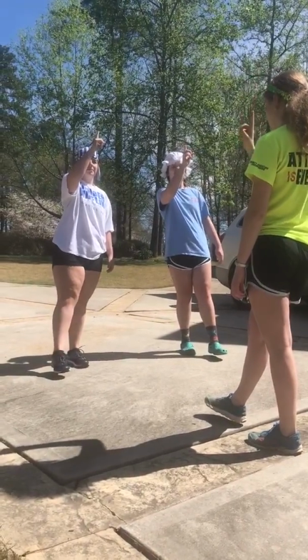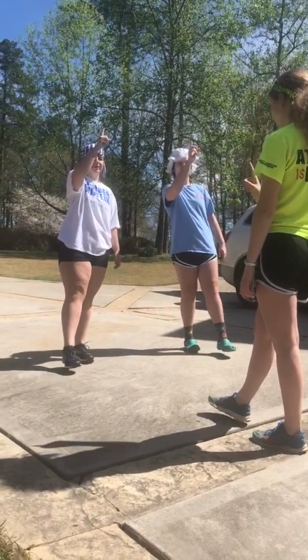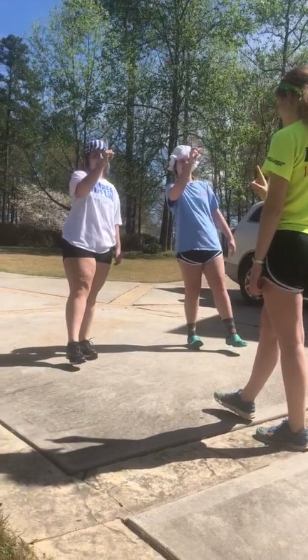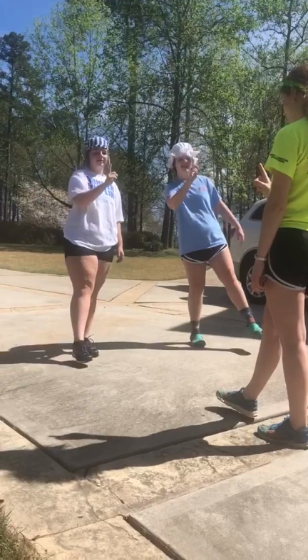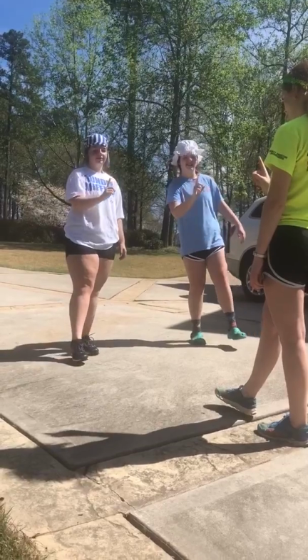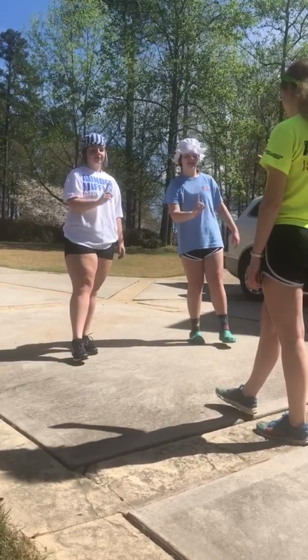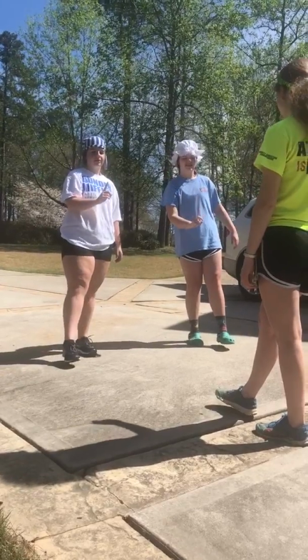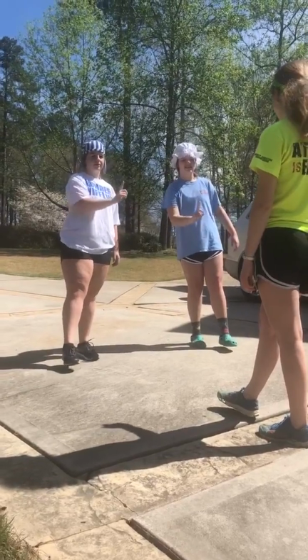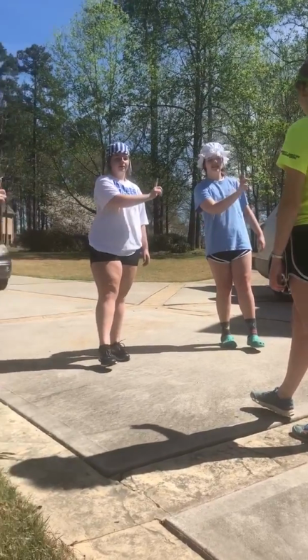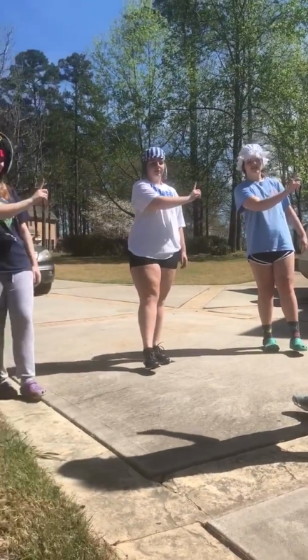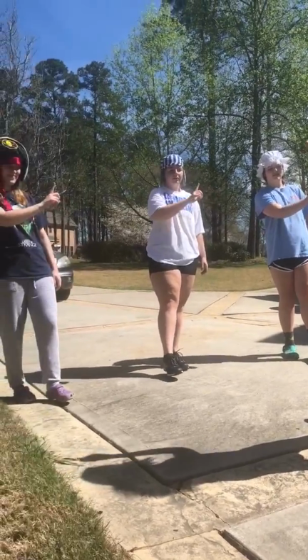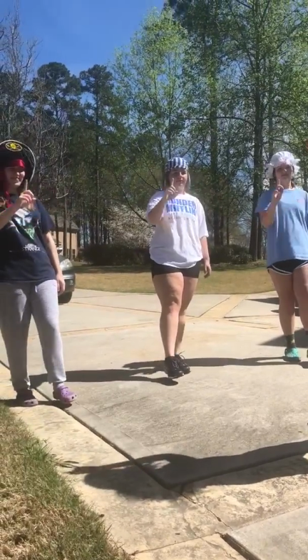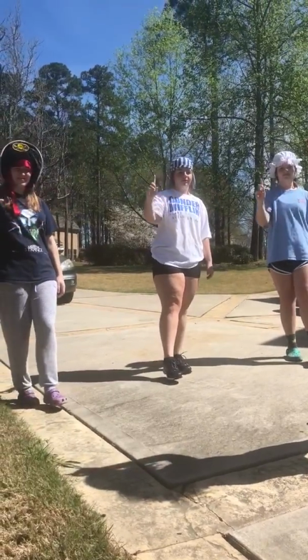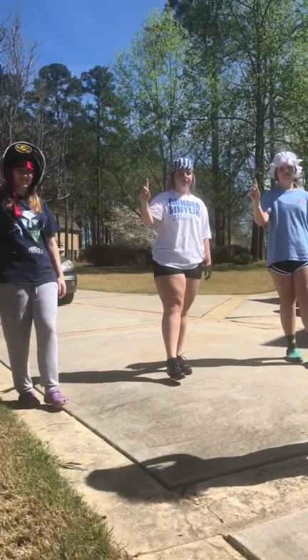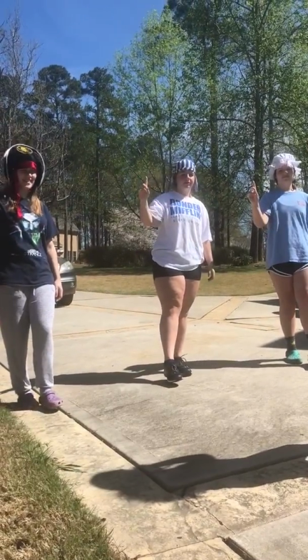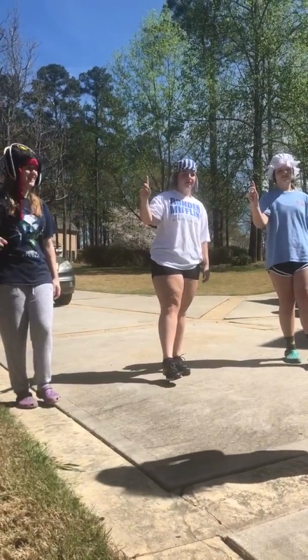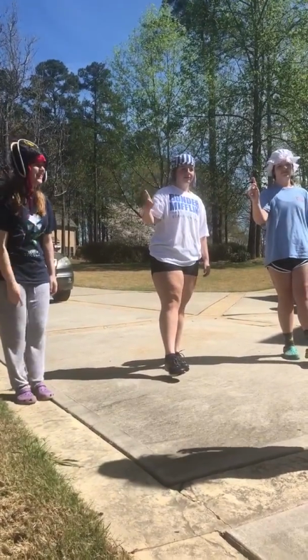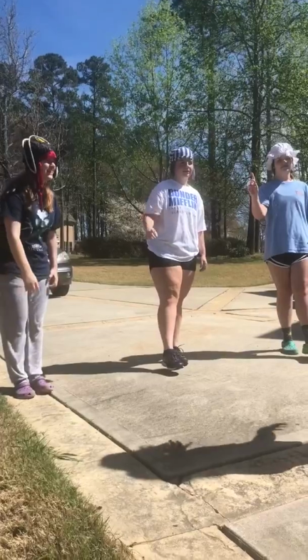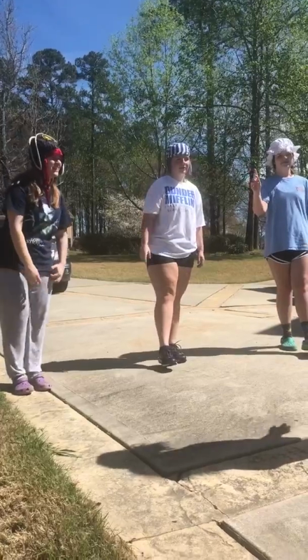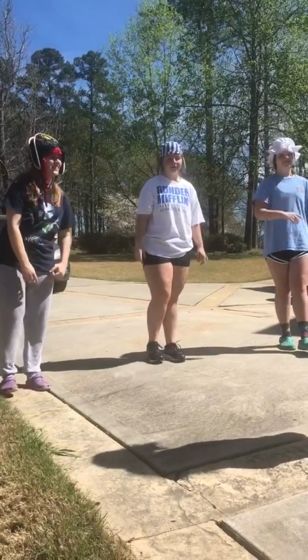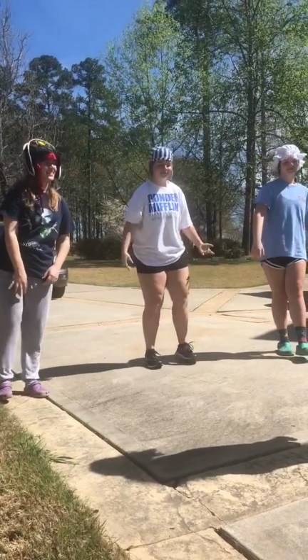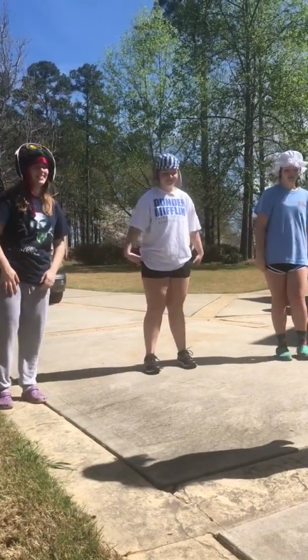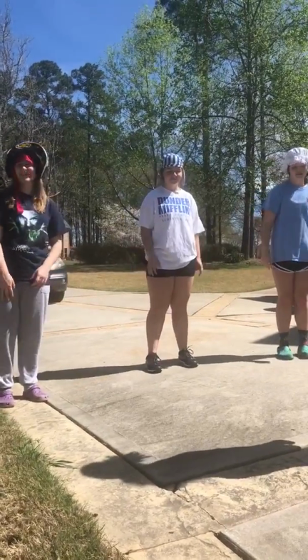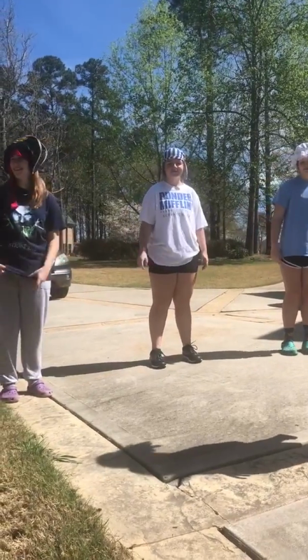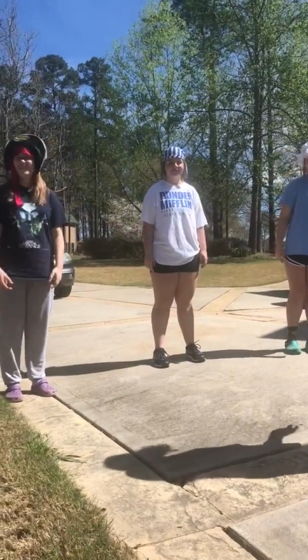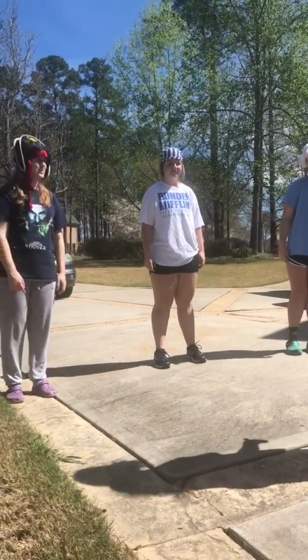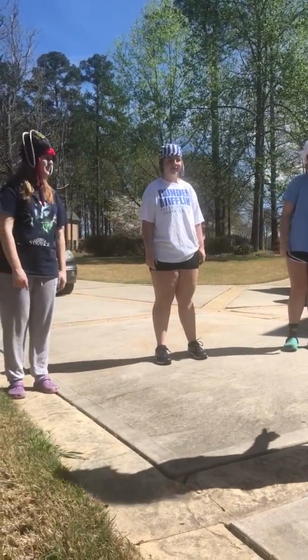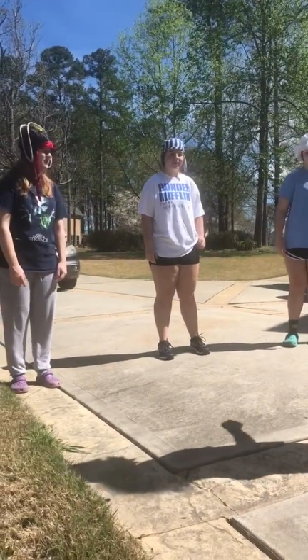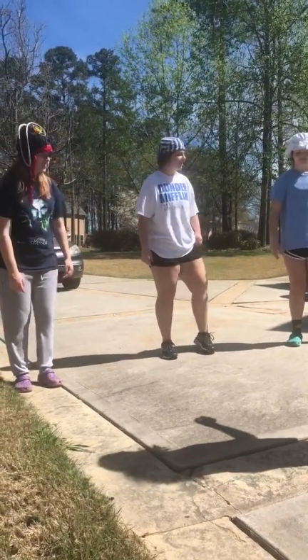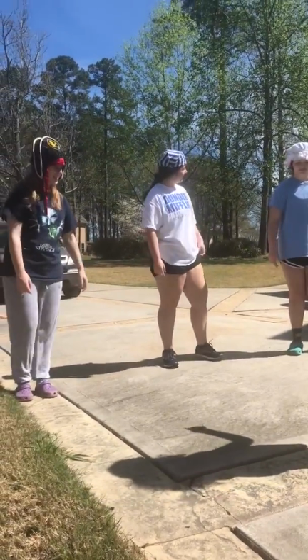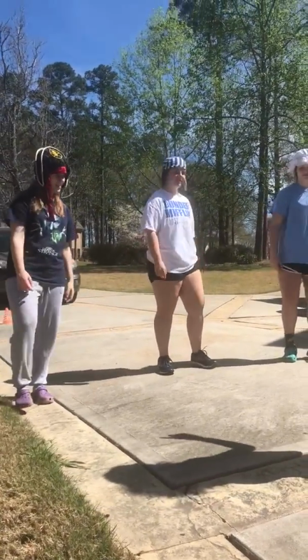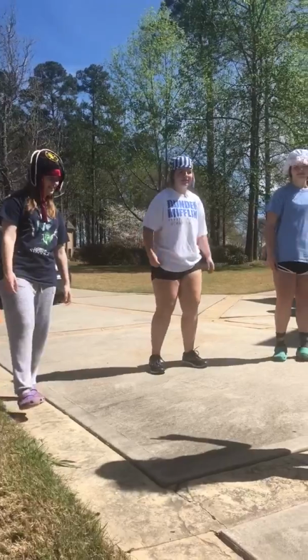Go down, follow it with your eyes. This side. Good job. Okay, take a moment, shake it out. If you want to switch legs, you can. We're doing it again.